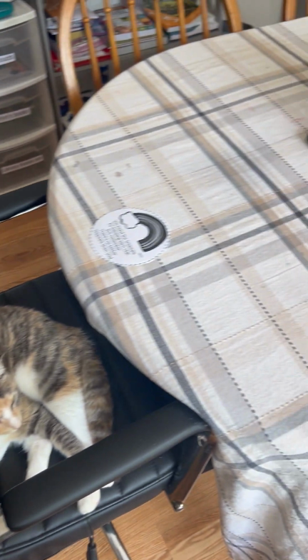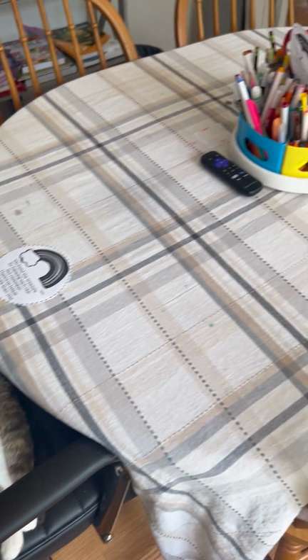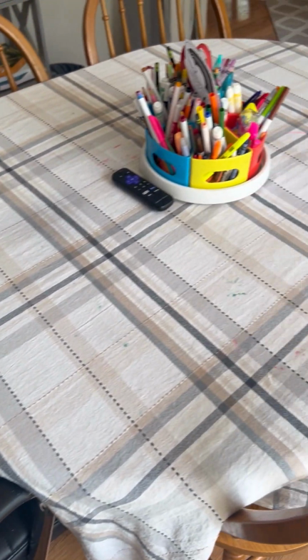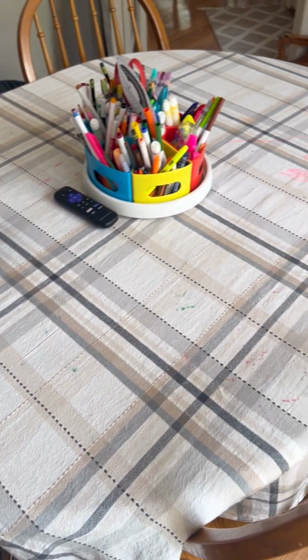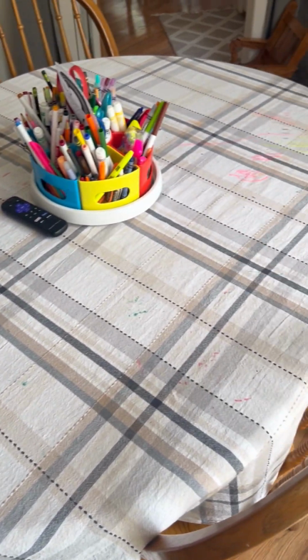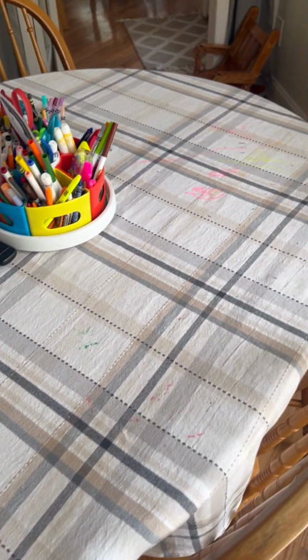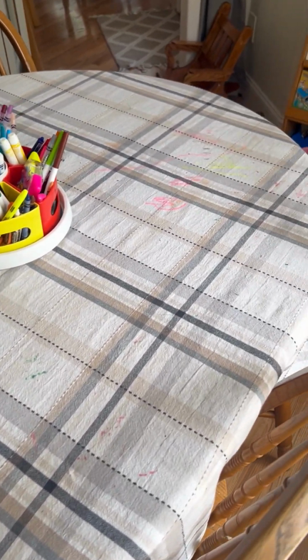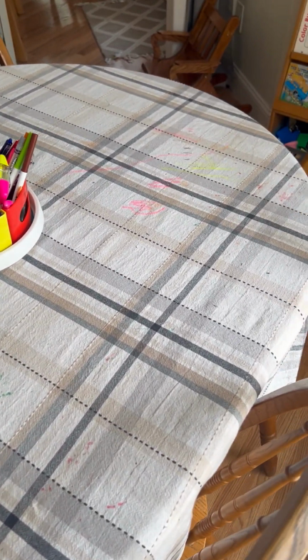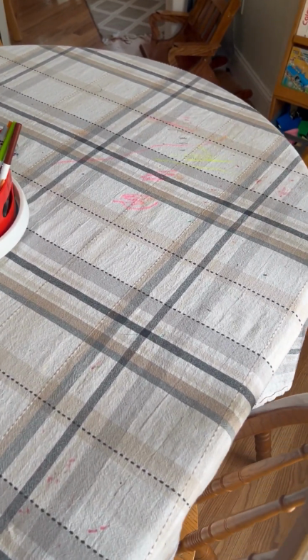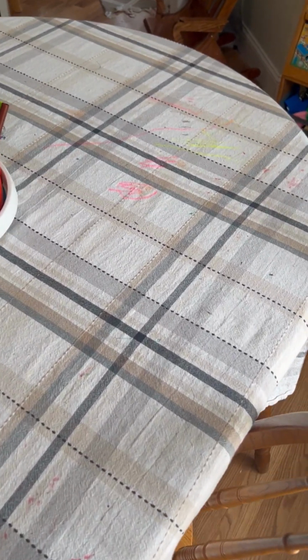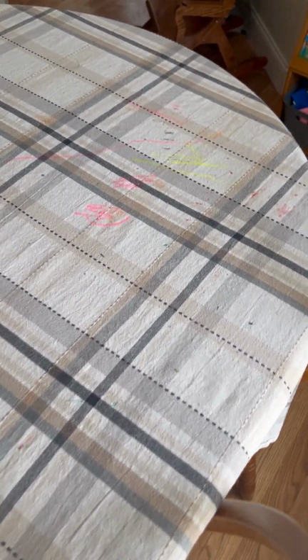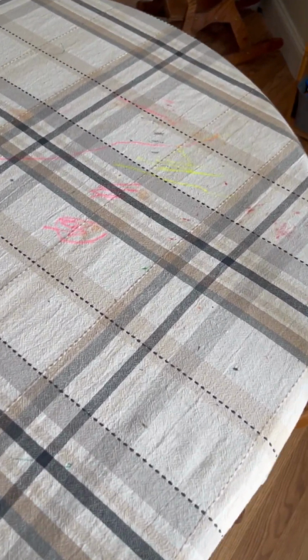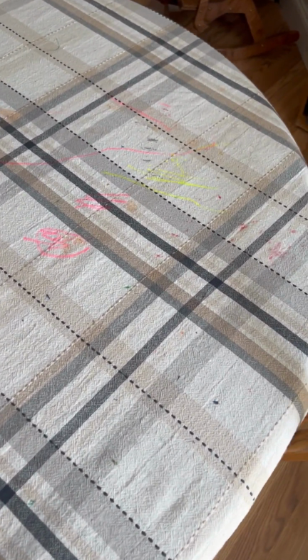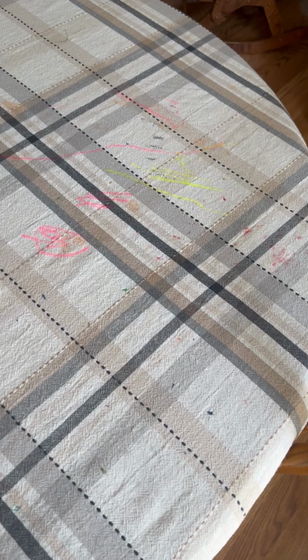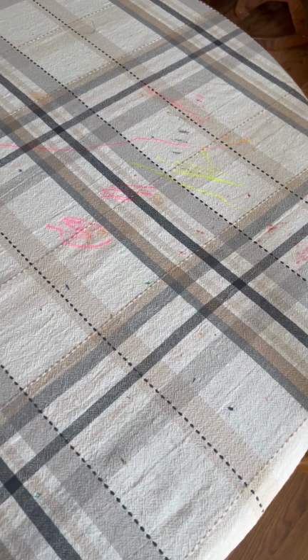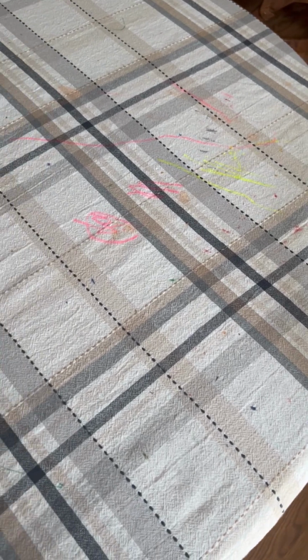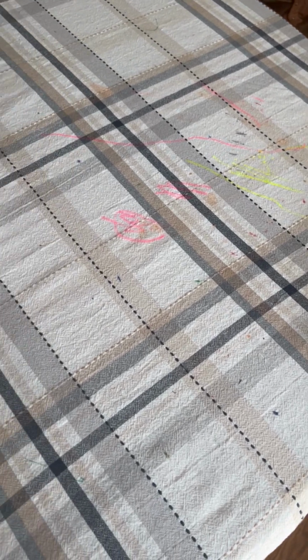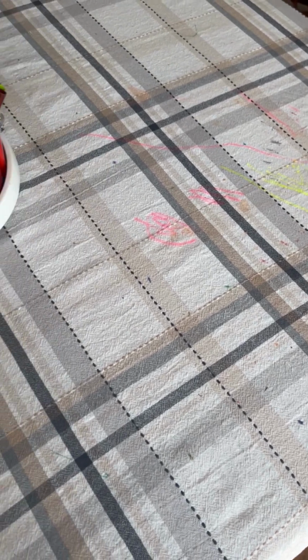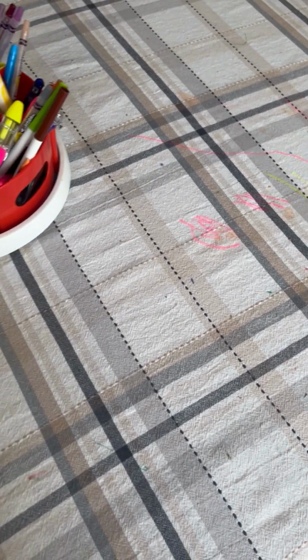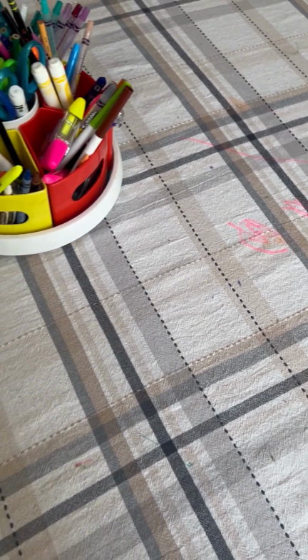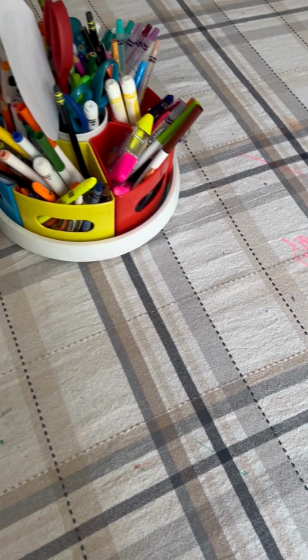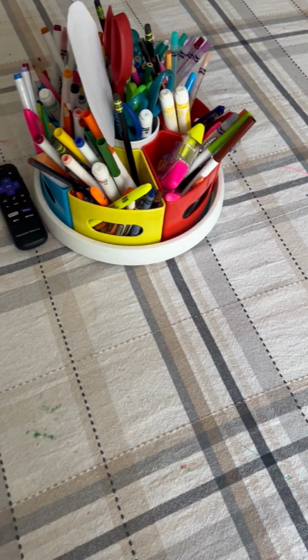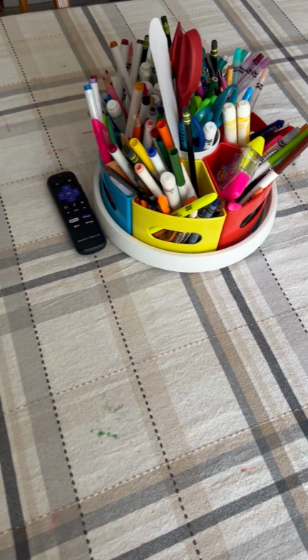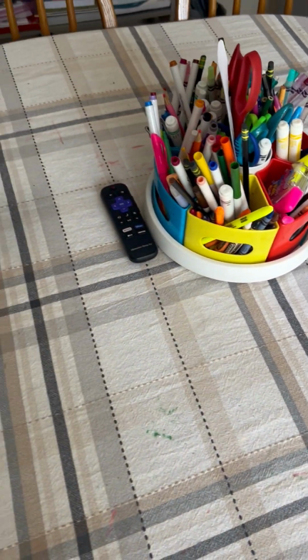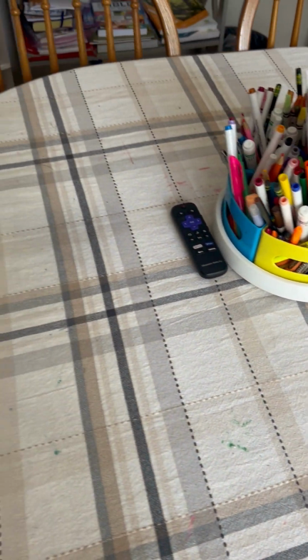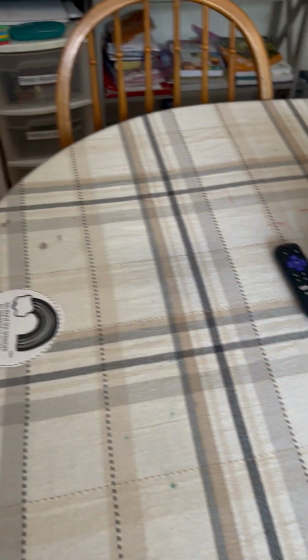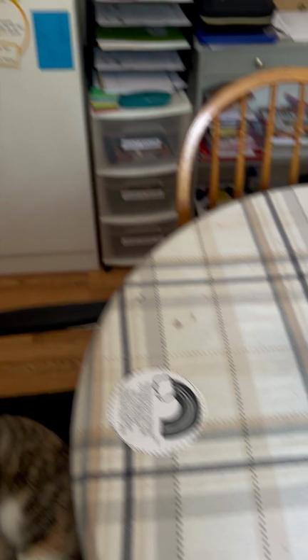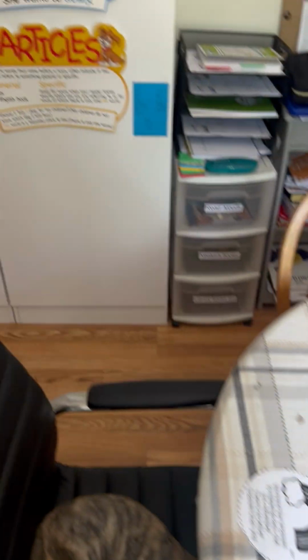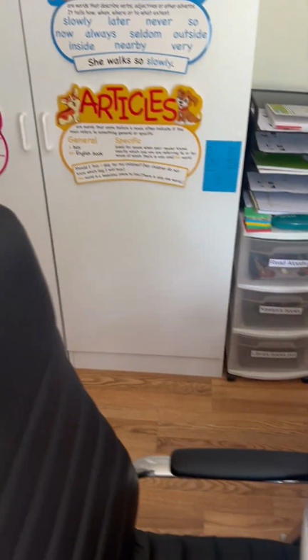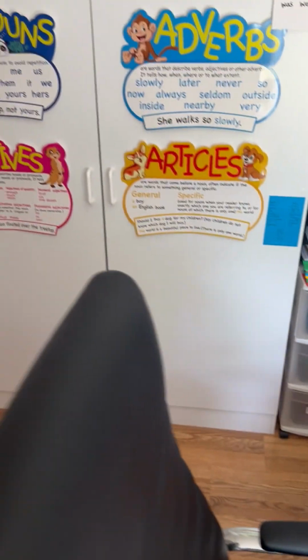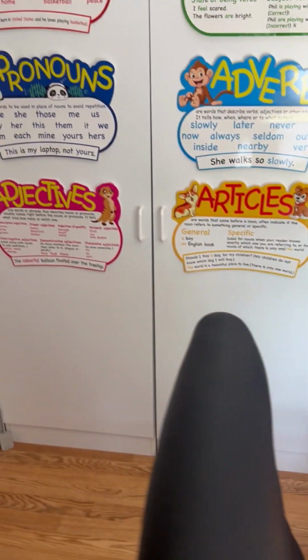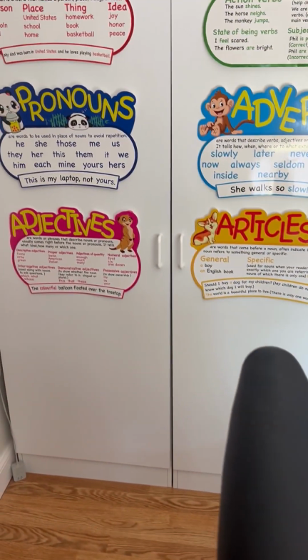So this is the table where we sit at. You can see how my daughter has colored all over the tablecloth with the highlighters — yep, she does that. And then these over here are my supply closets.